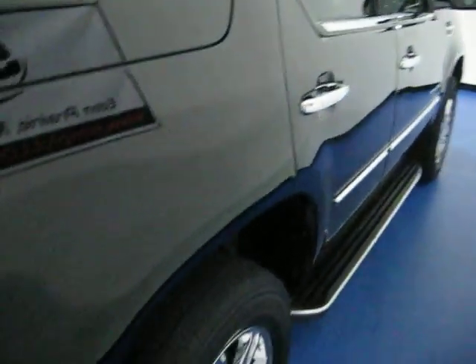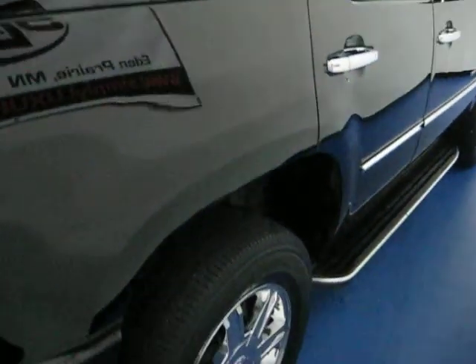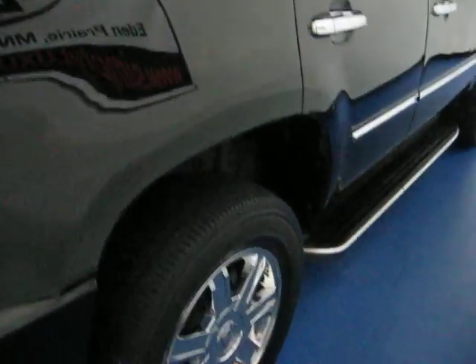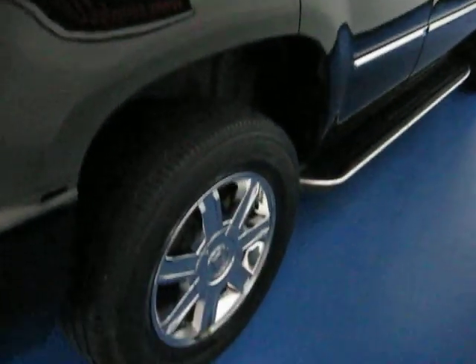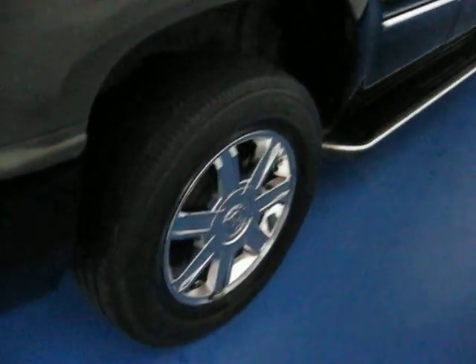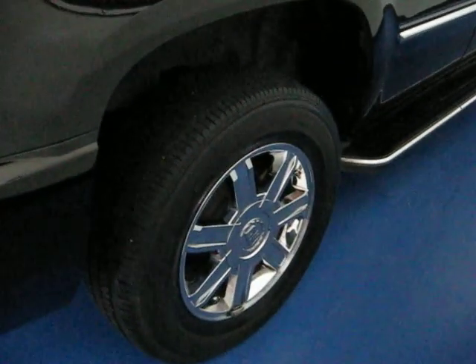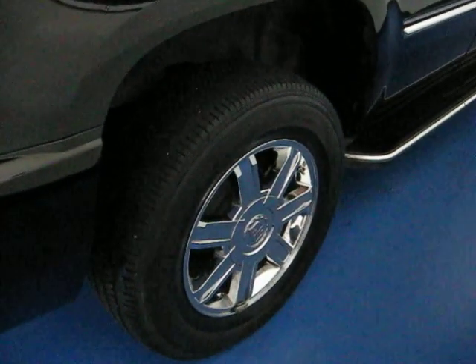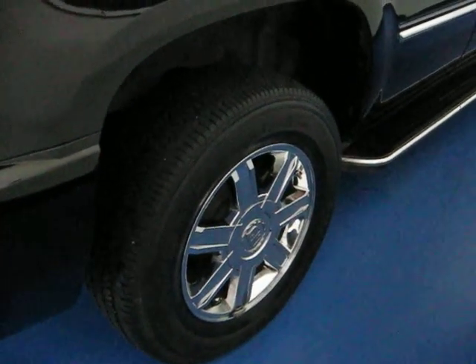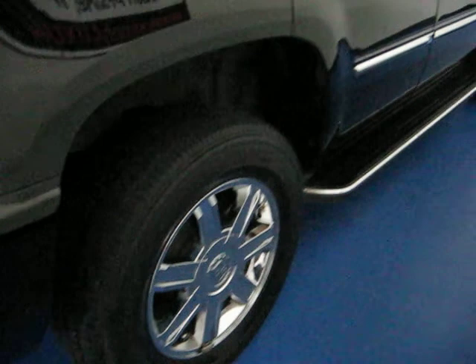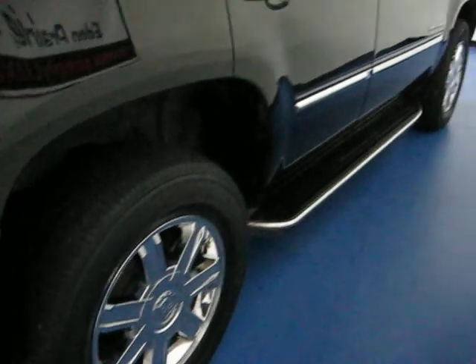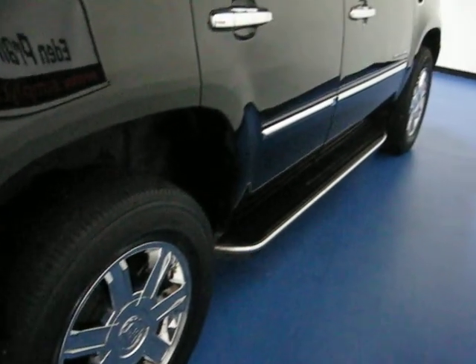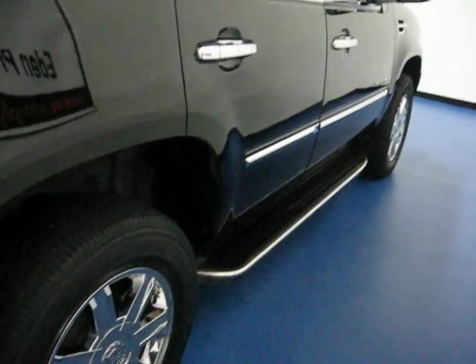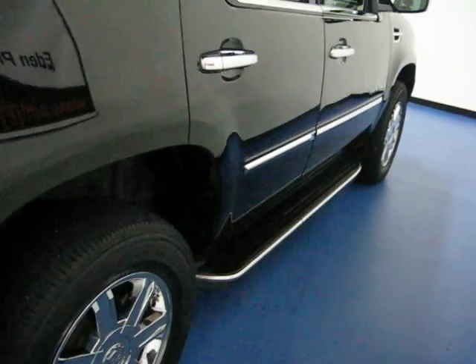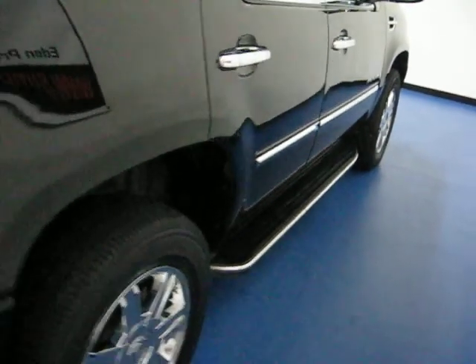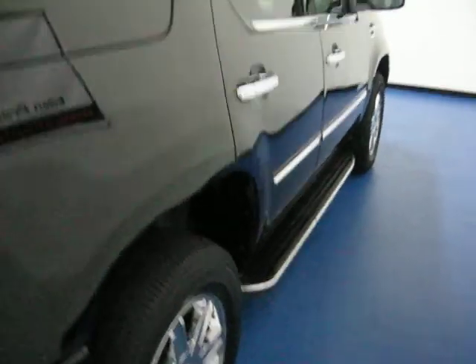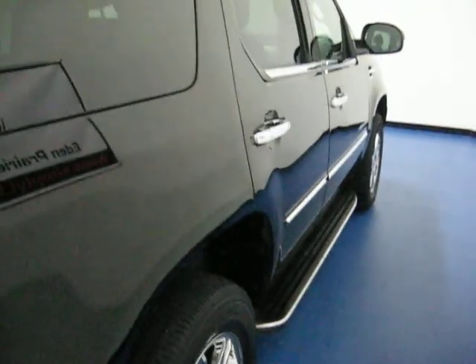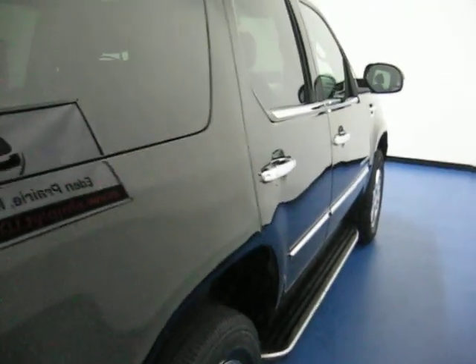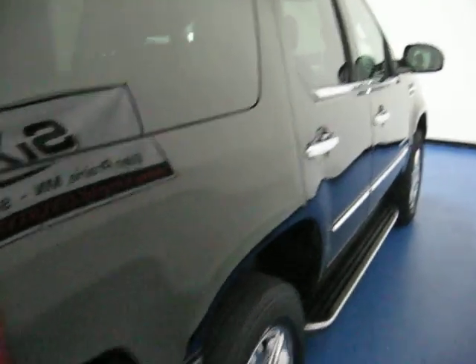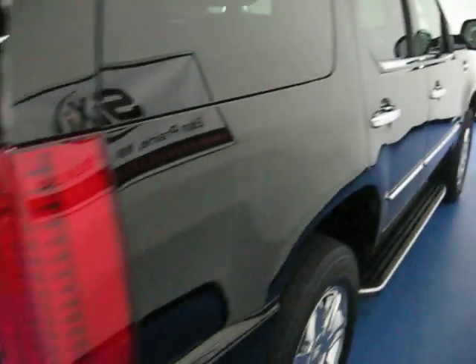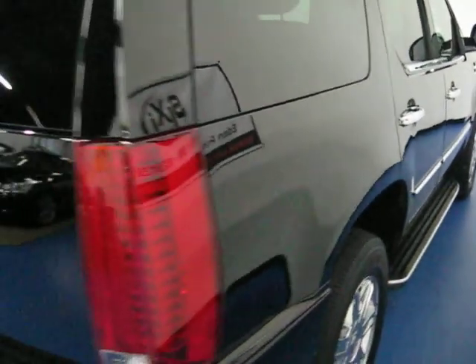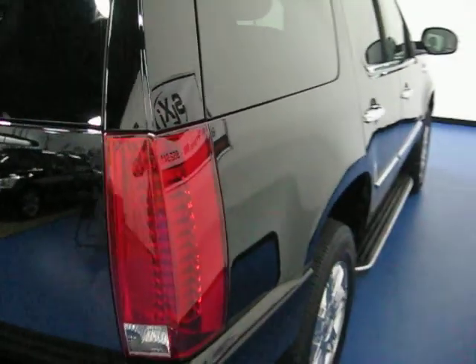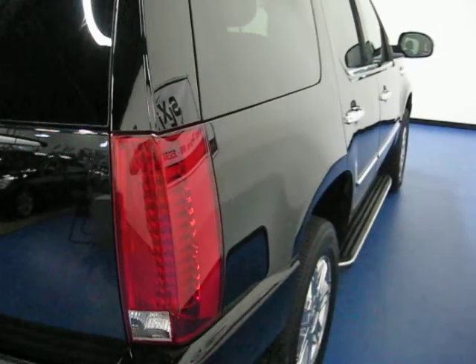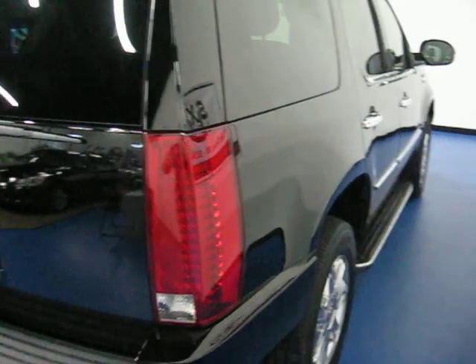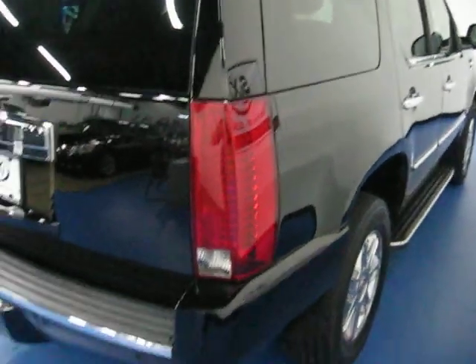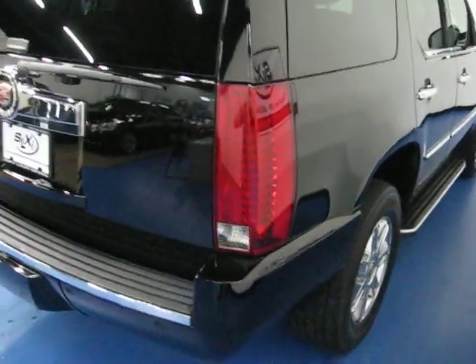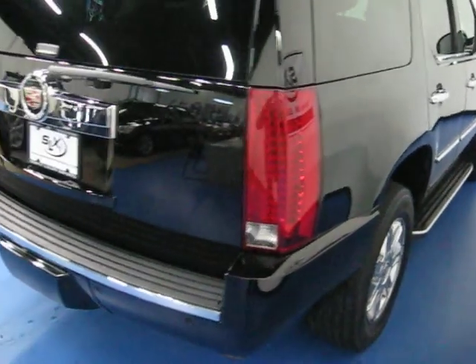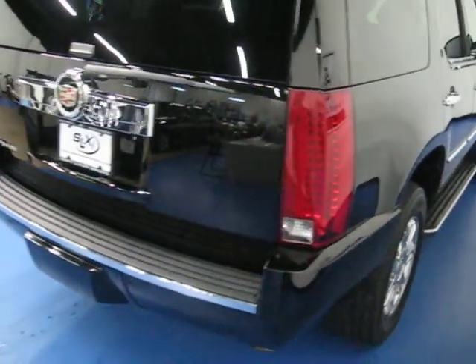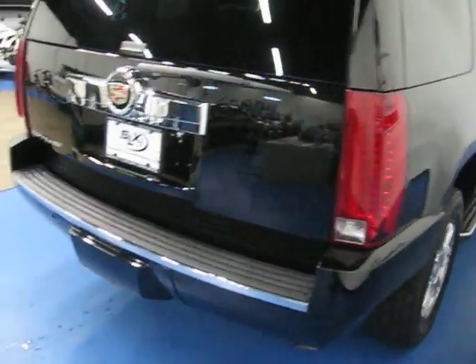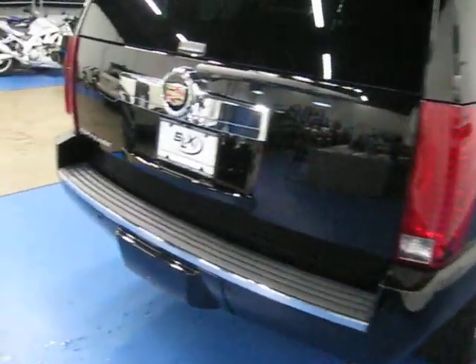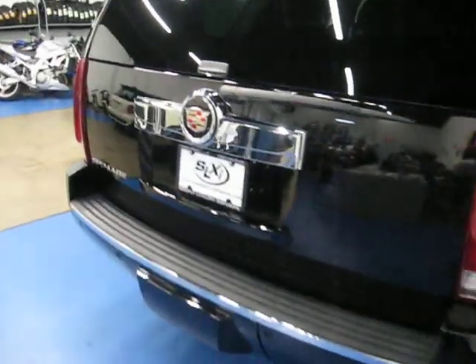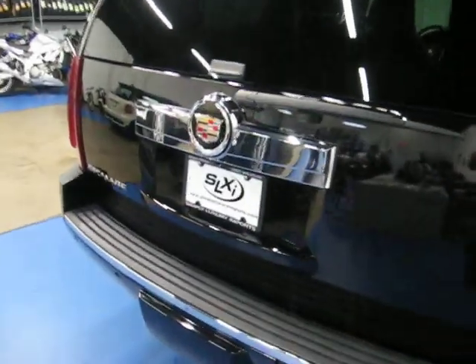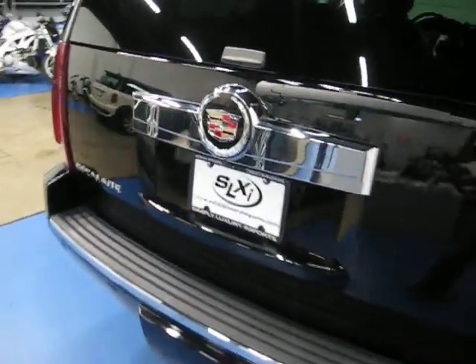You can see those 18-inch chrome wheels from the factory, along with the chrome step boards. This truck does break a clean Carfax with no accidents.